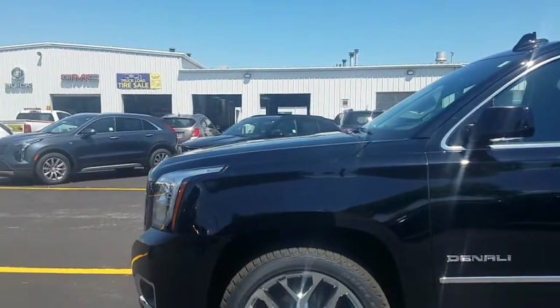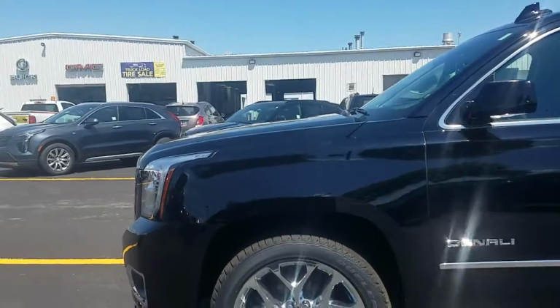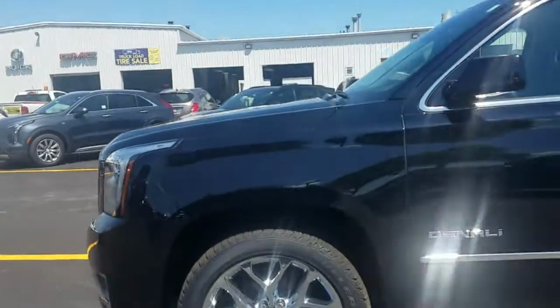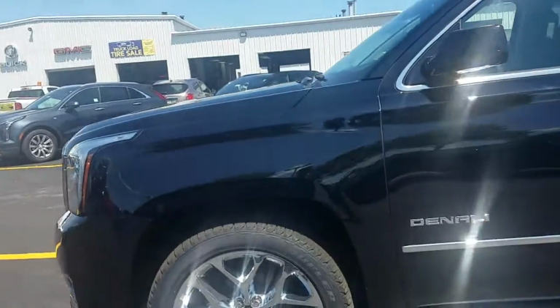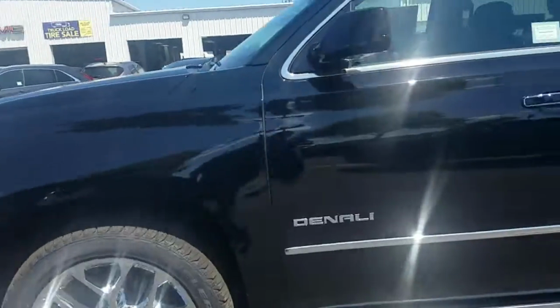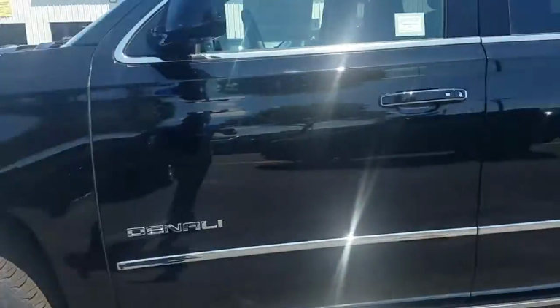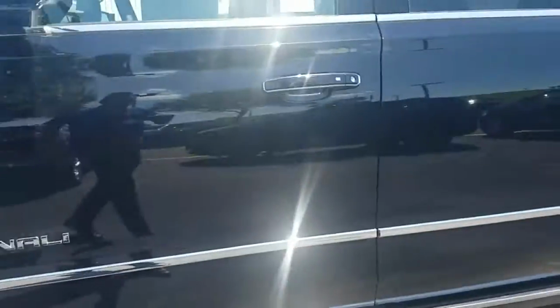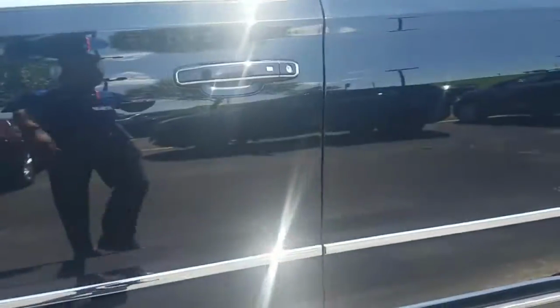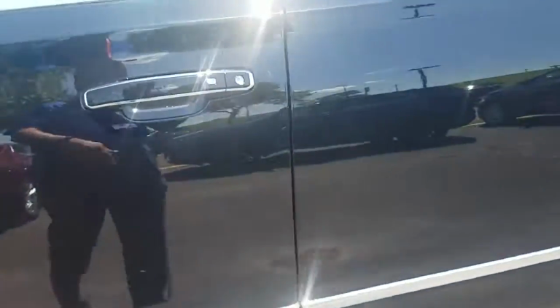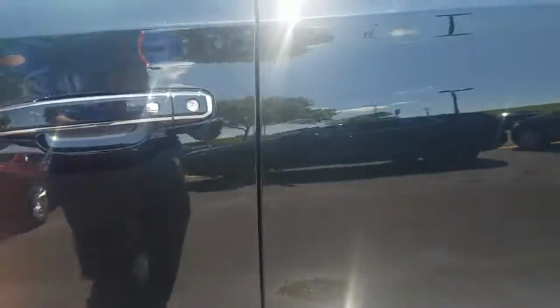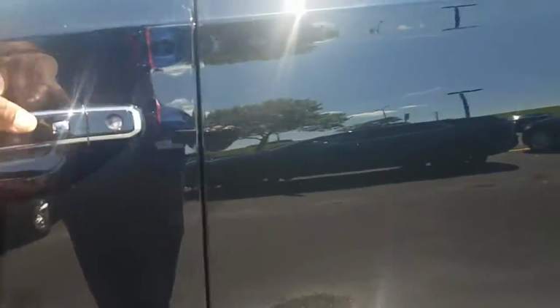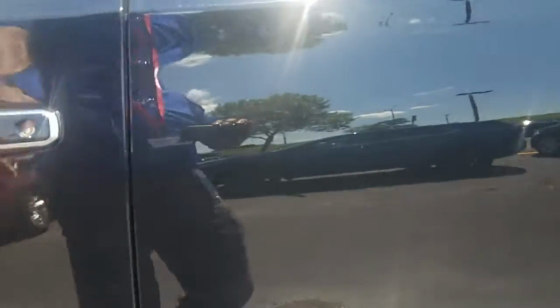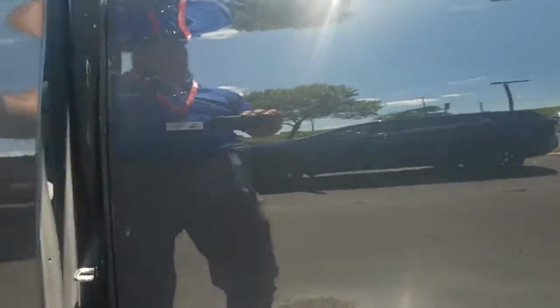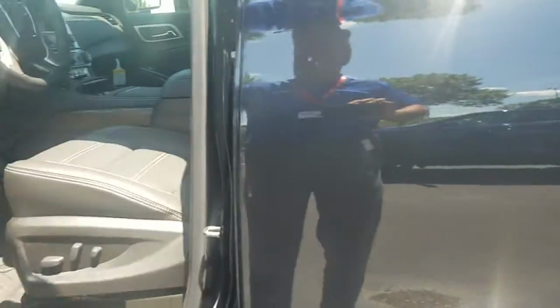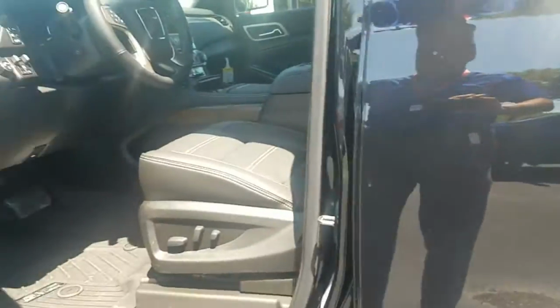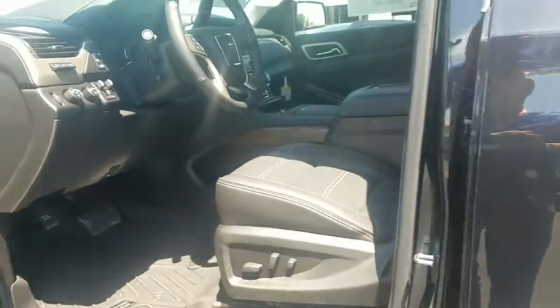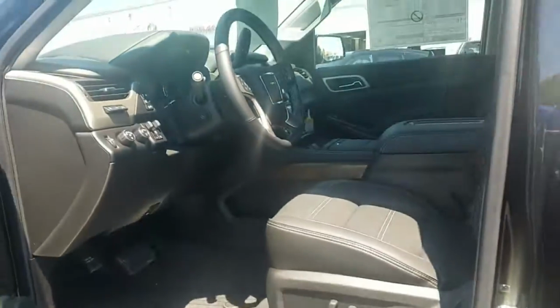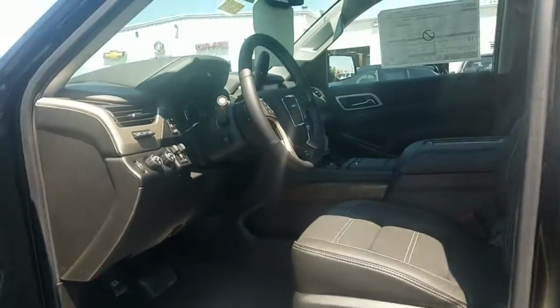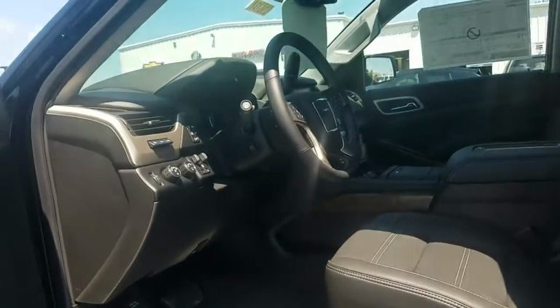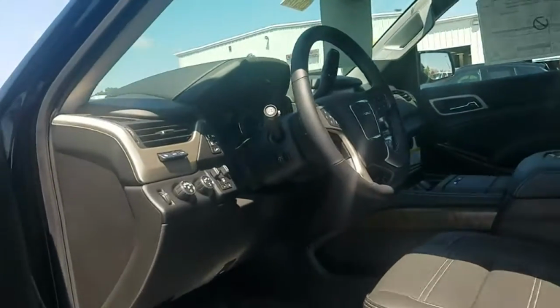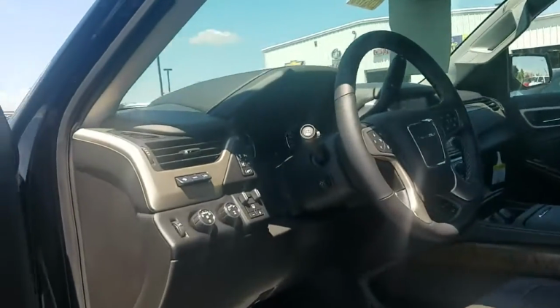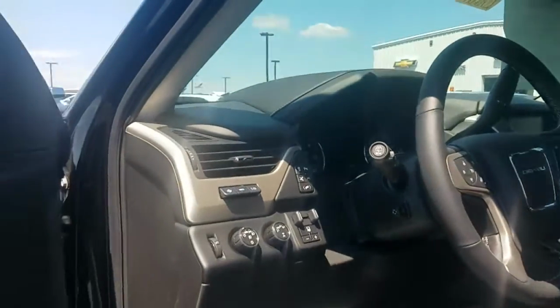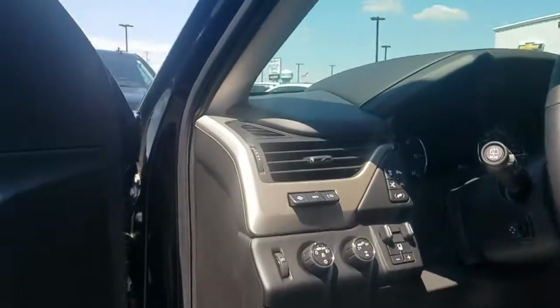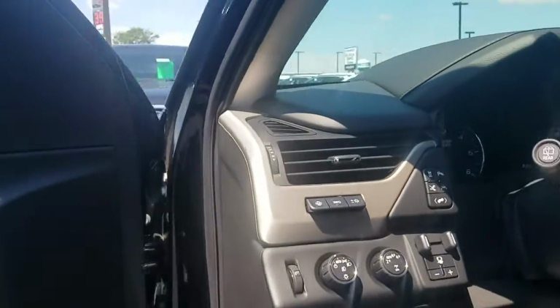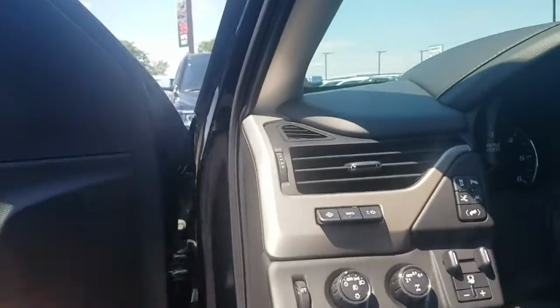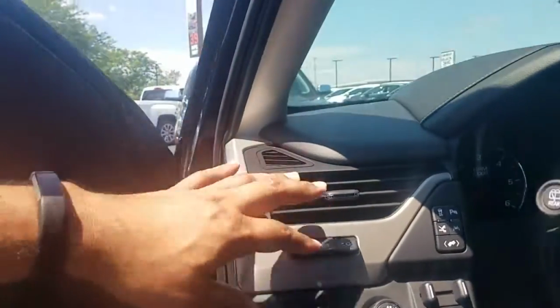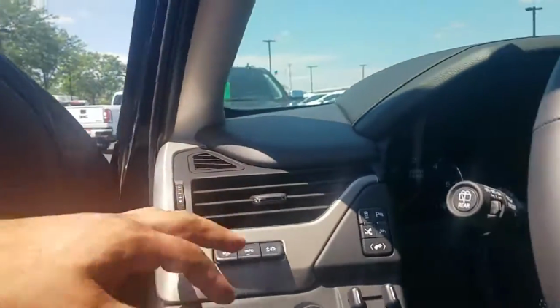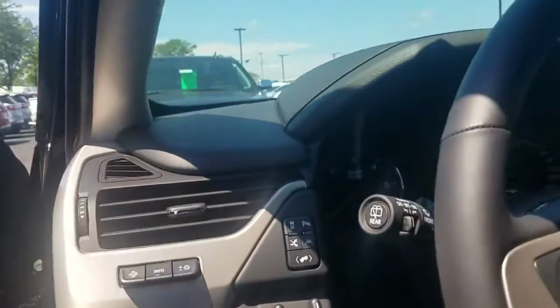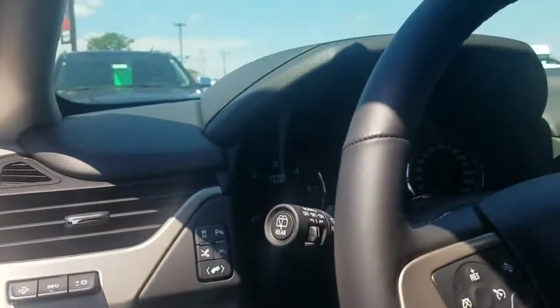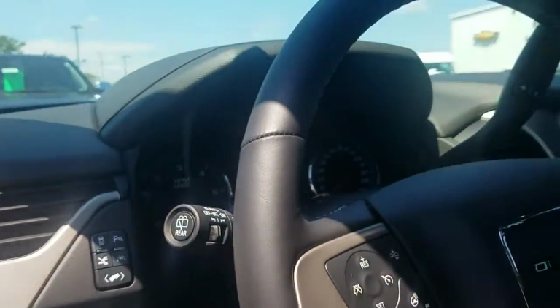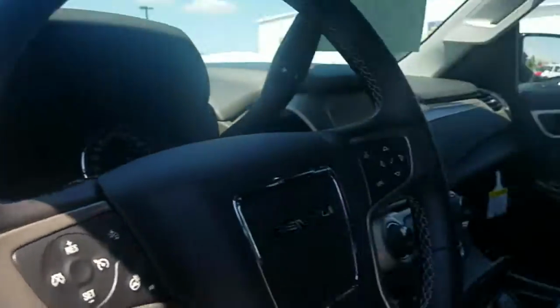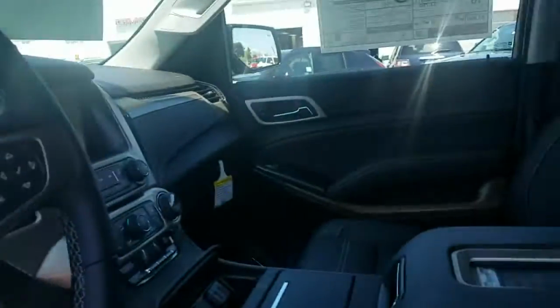I have 22-inch chromes. I got retractable steps. I got Sparky technology, heated, ventilated seats, four-wheel drive, heads-up display, a lot of safety features.